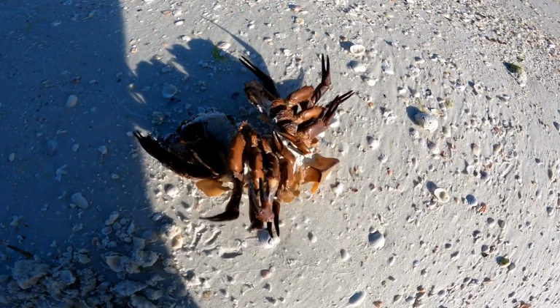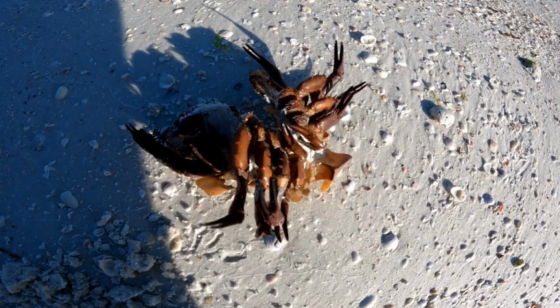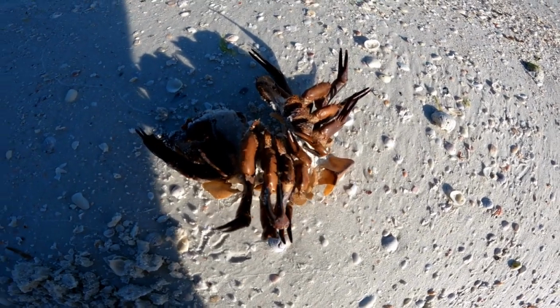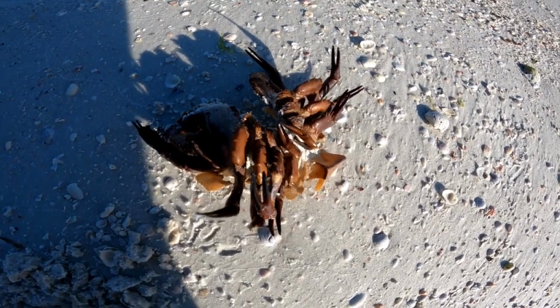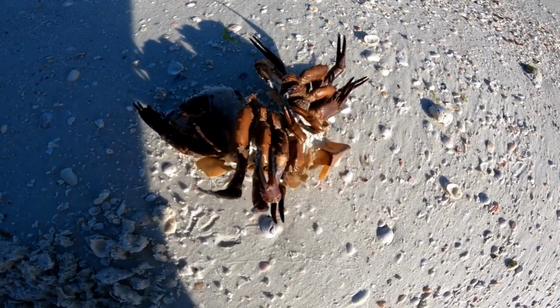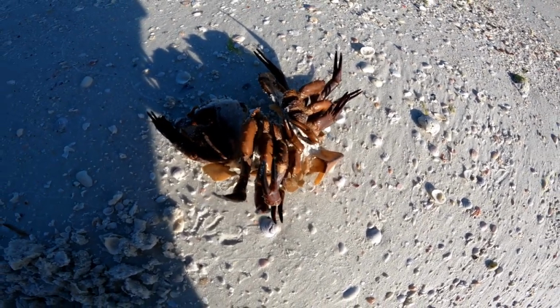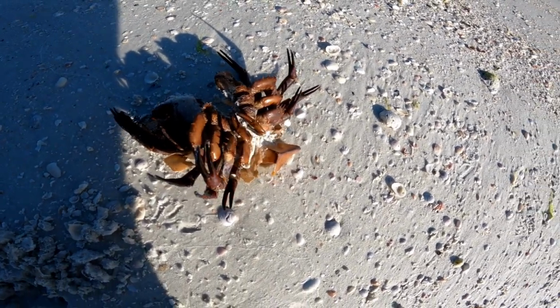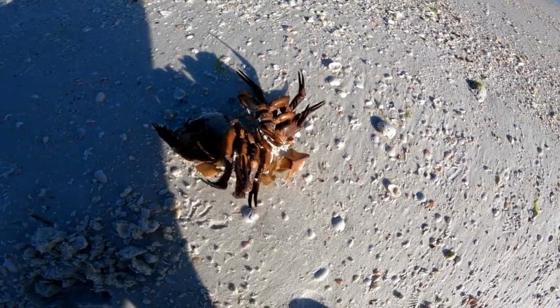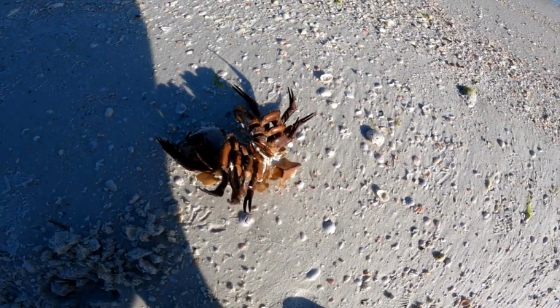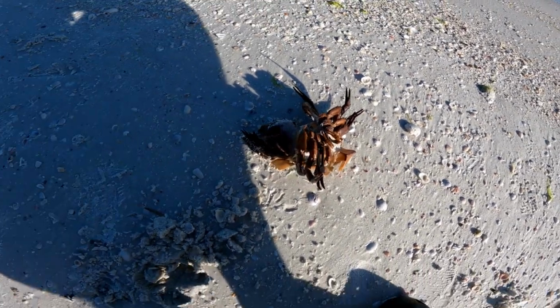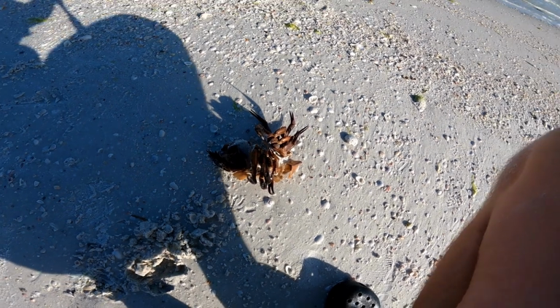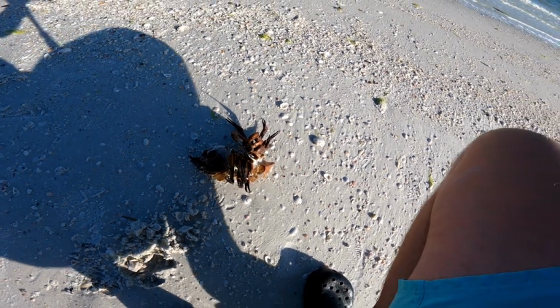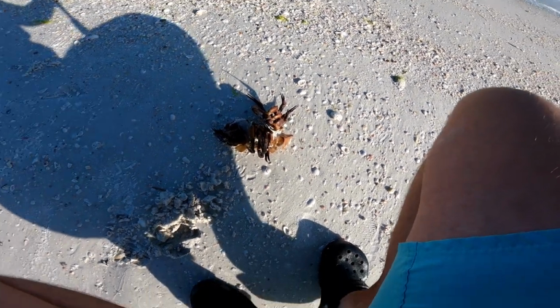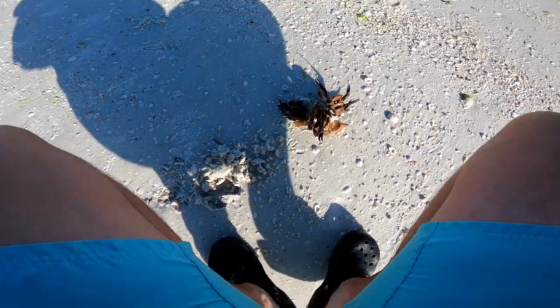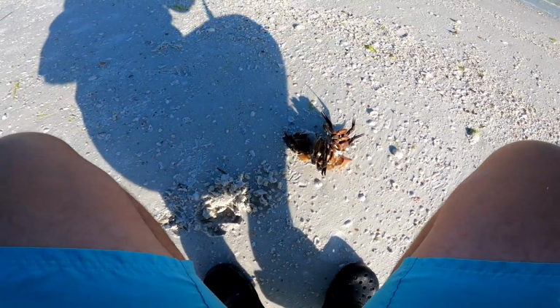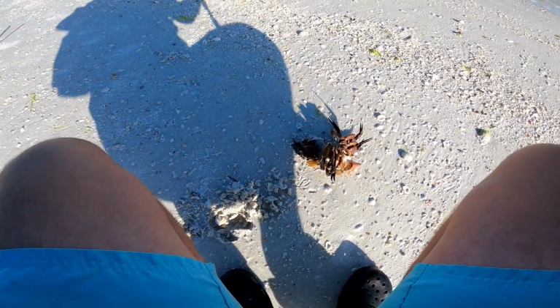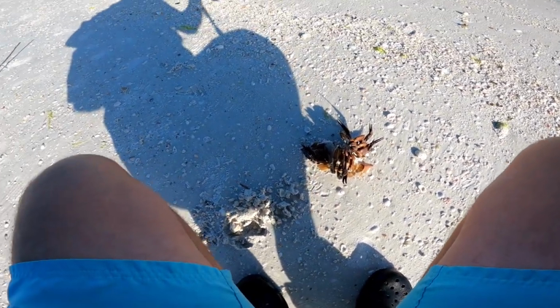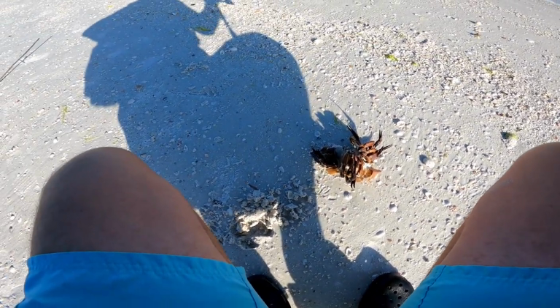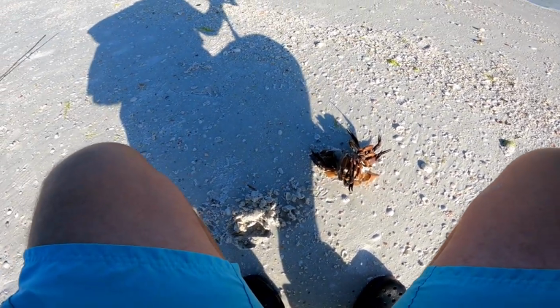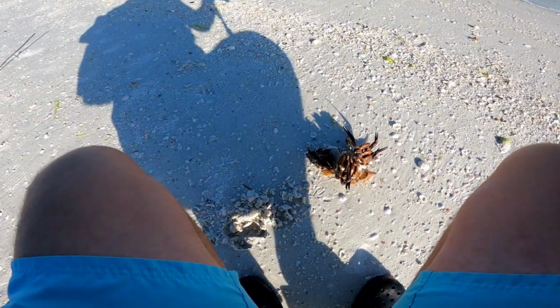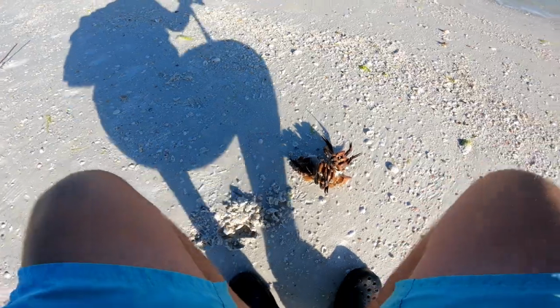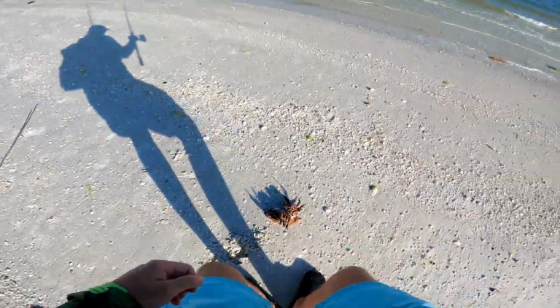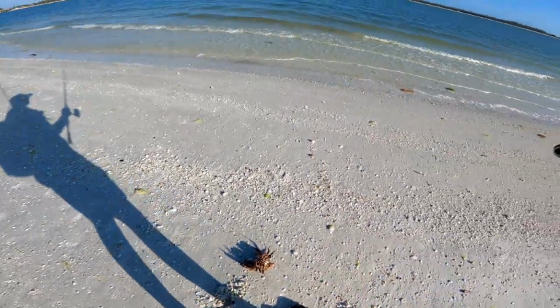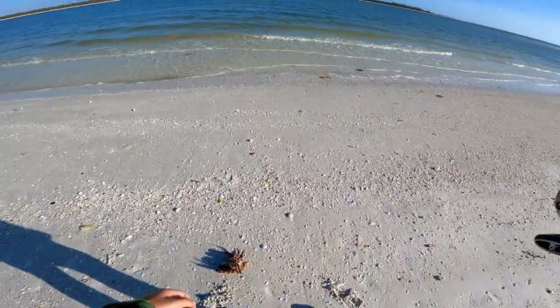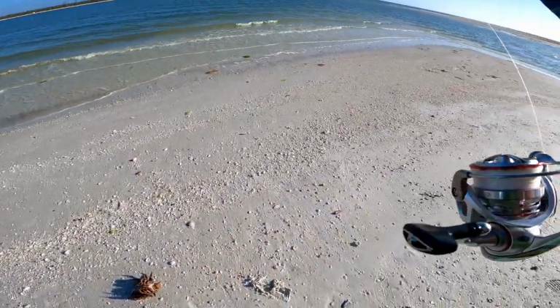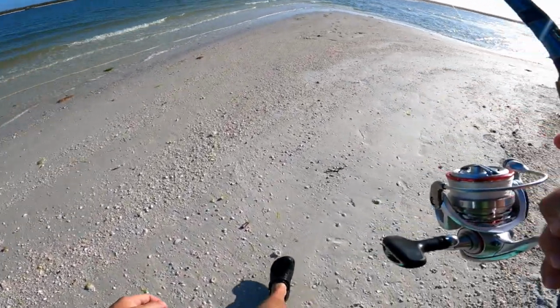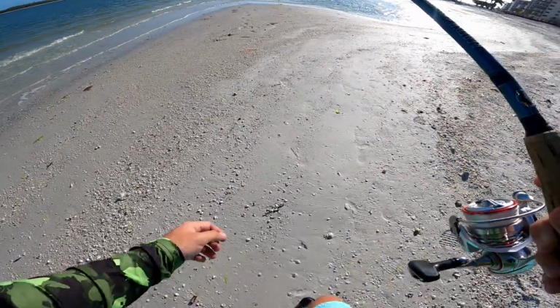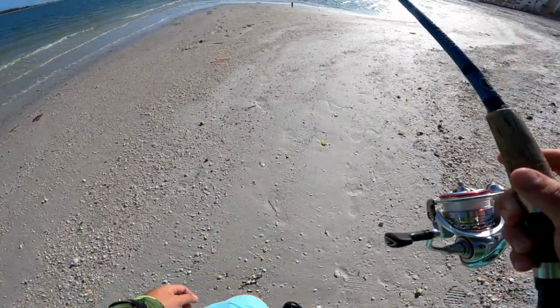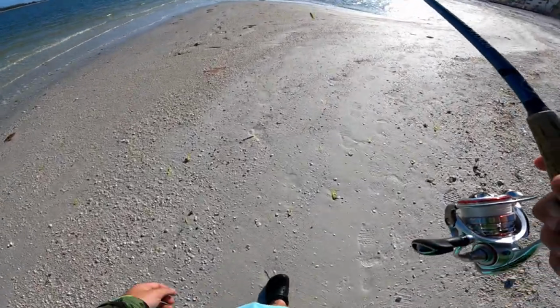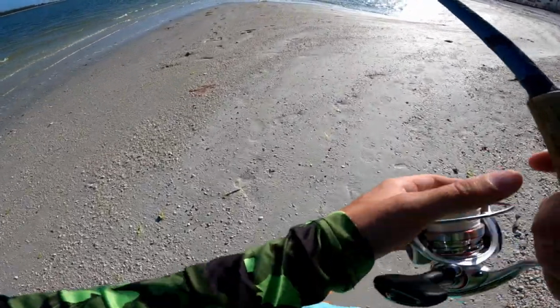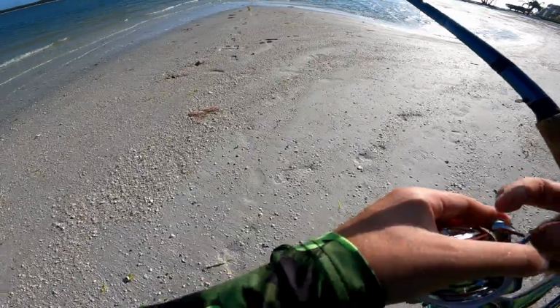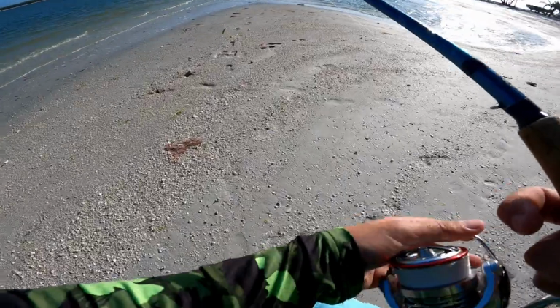Does anybody know what that thing is? Leave it in the comments if you know — is that like part of a horseshoe crab or what? I don't think I've ever seen that before. It had like claws on all its feet. That's interesting.